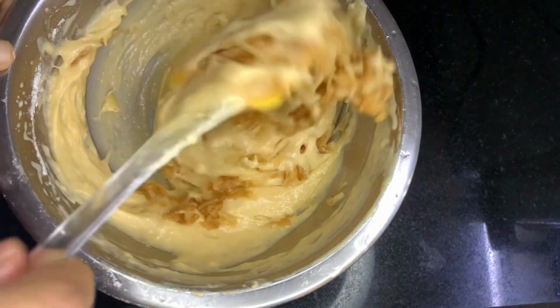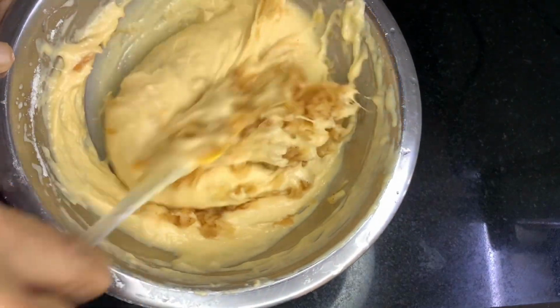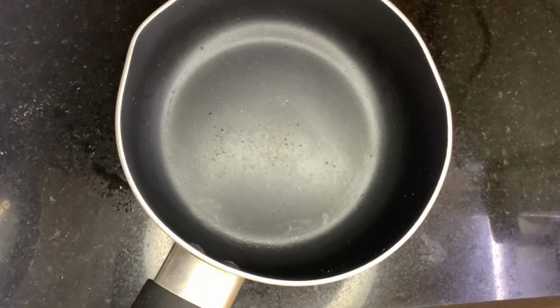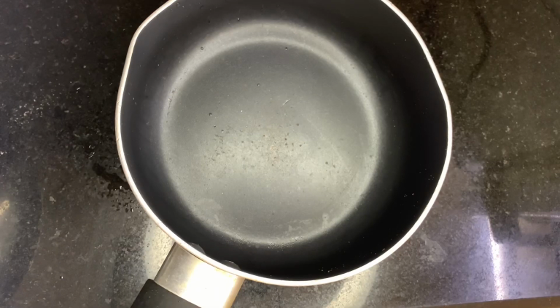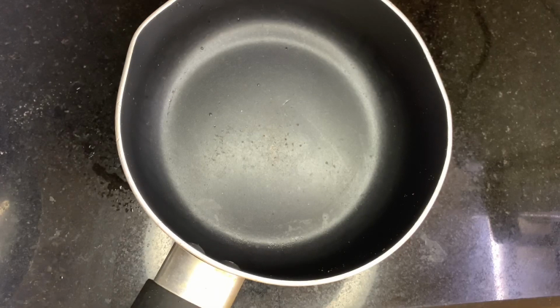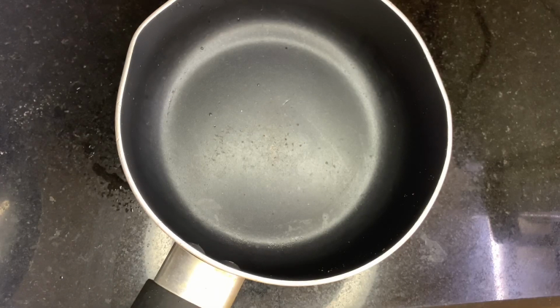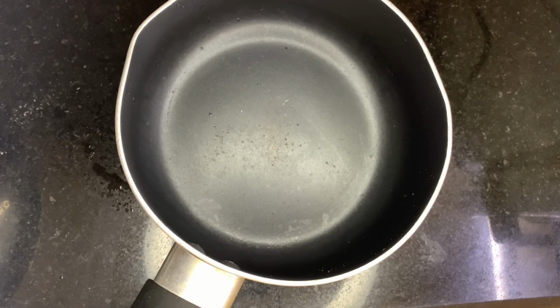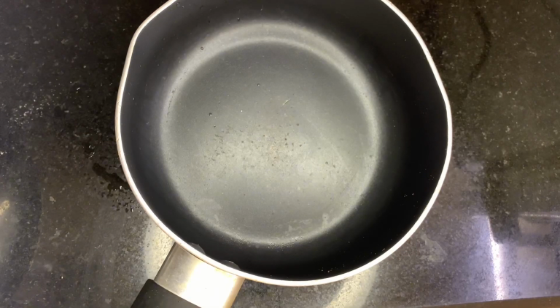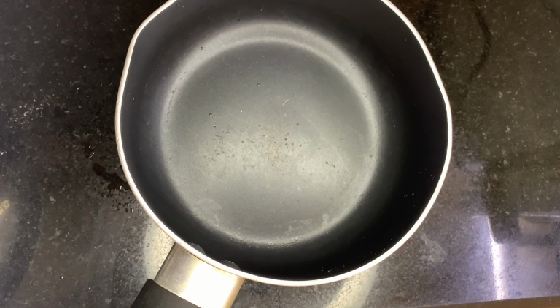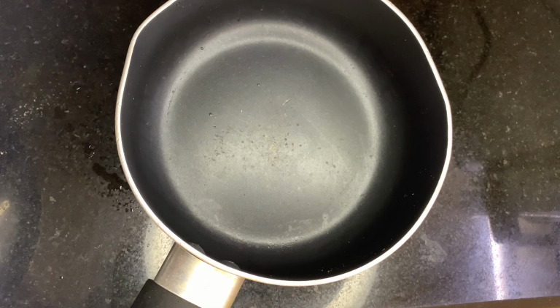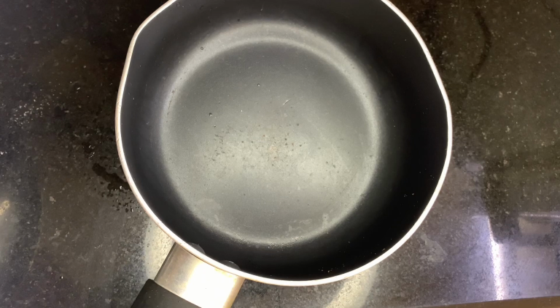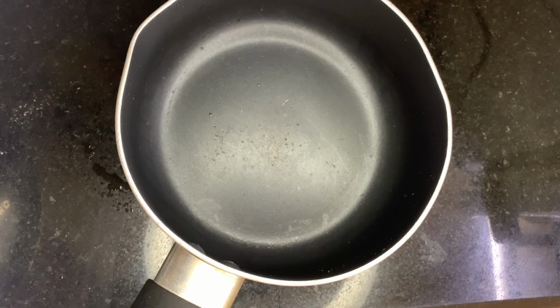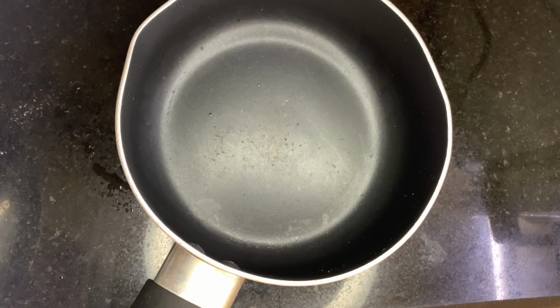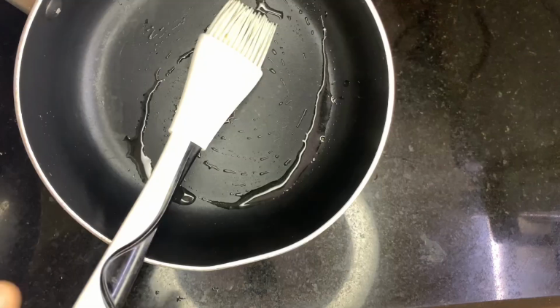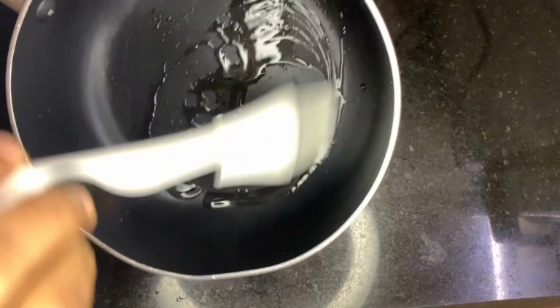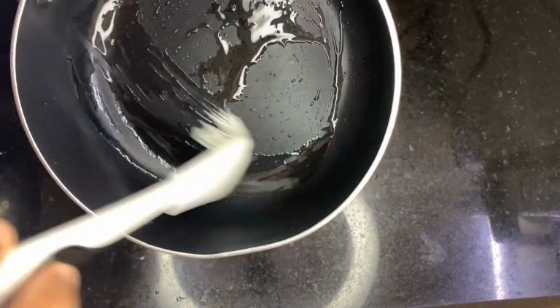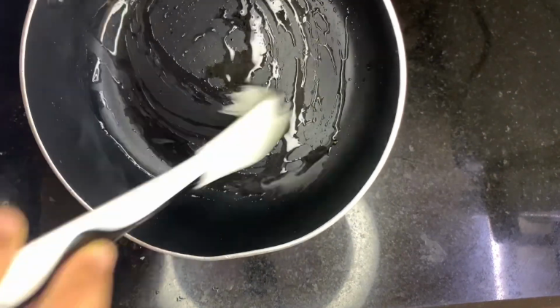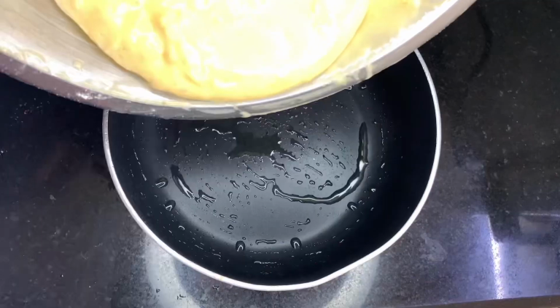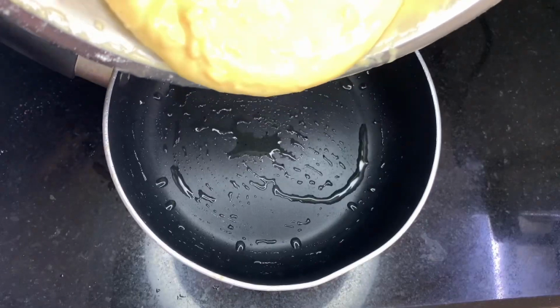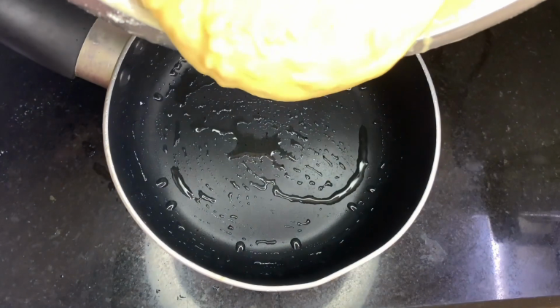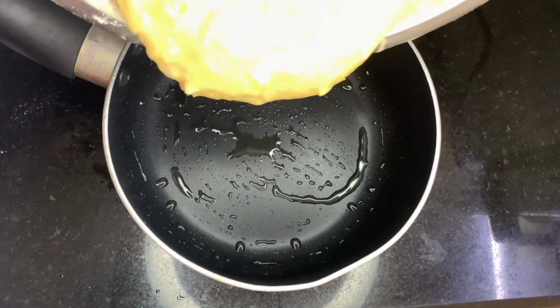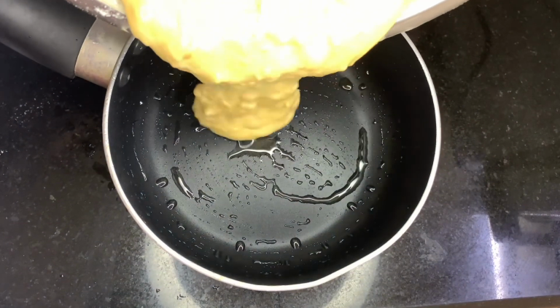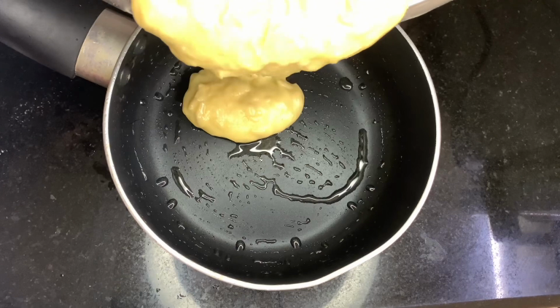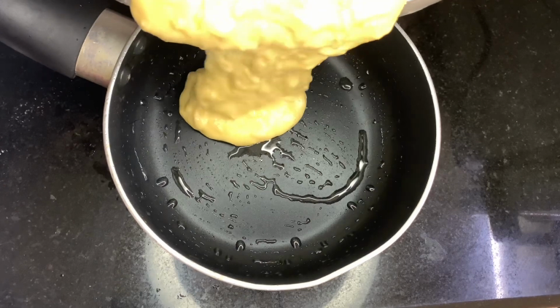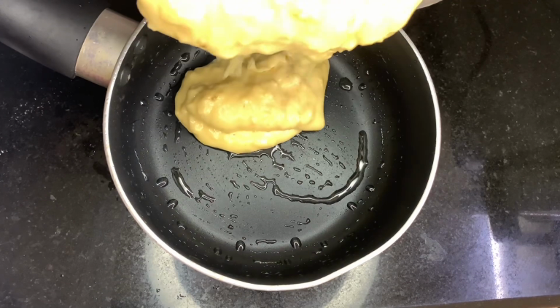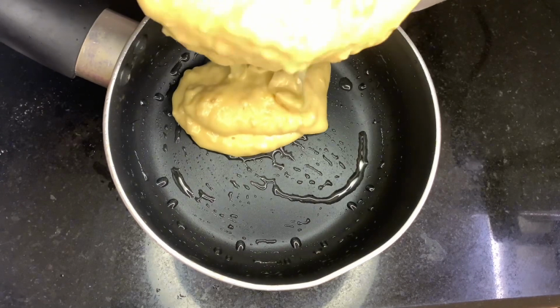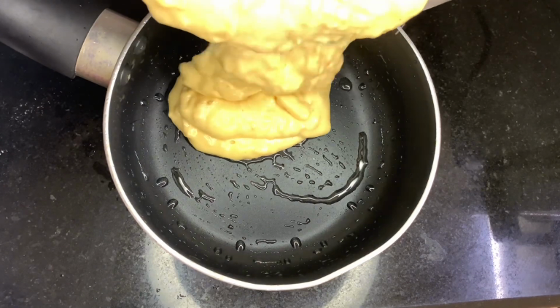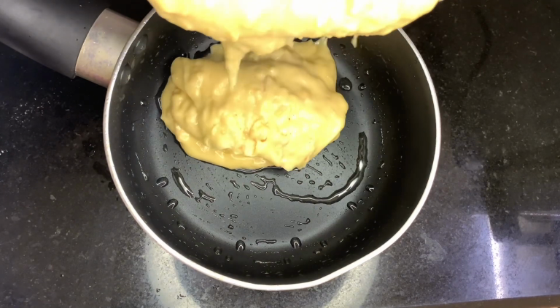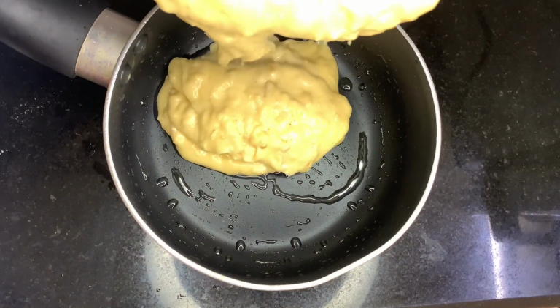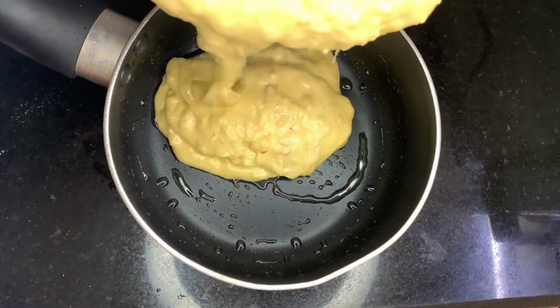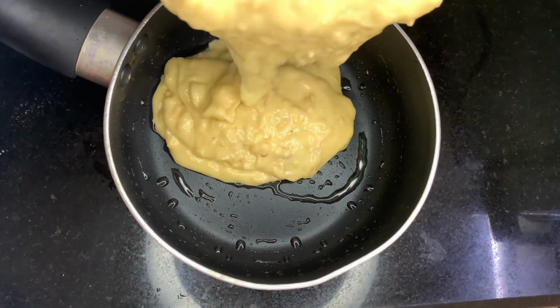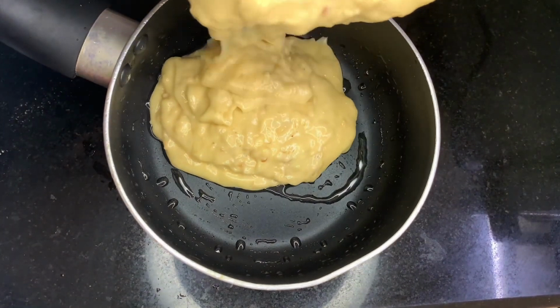We will bake the cake. I used to brush the cake pan with a little oil. We put the batter in the pan and put it on a low flame. It will bake the cake in 30 minutes.